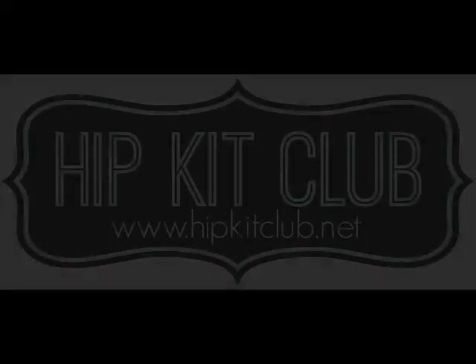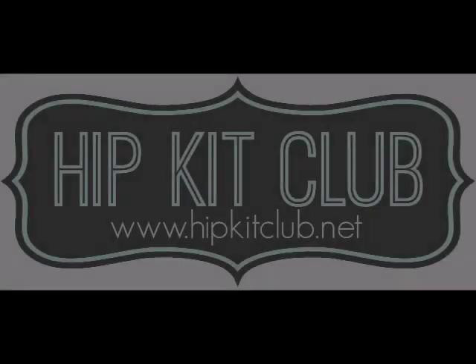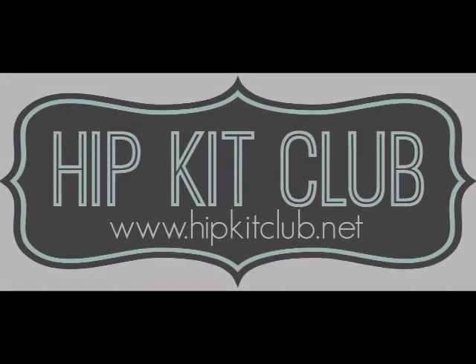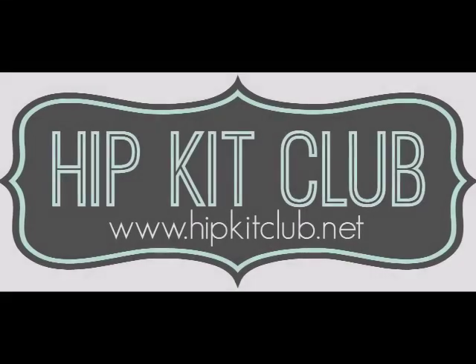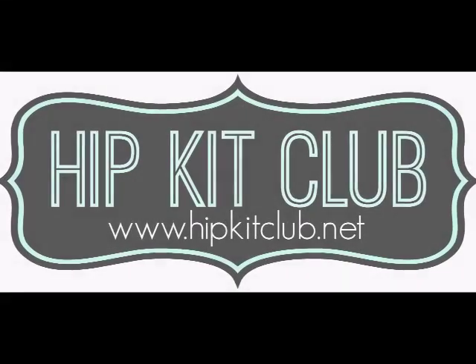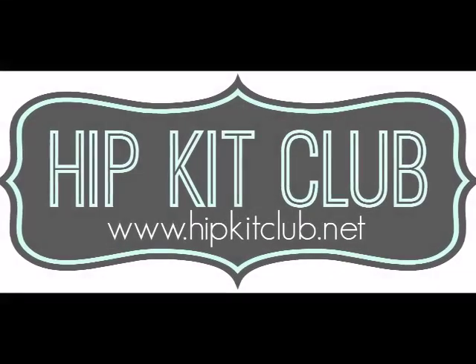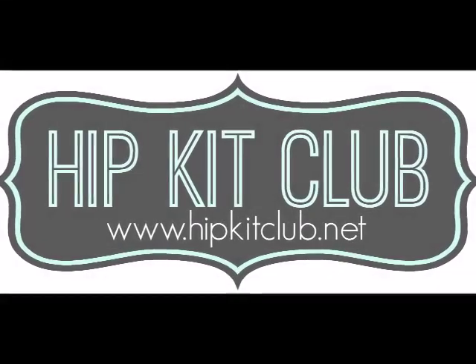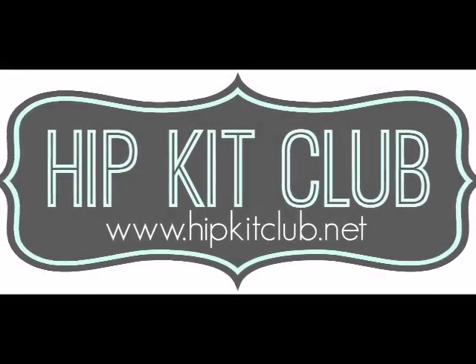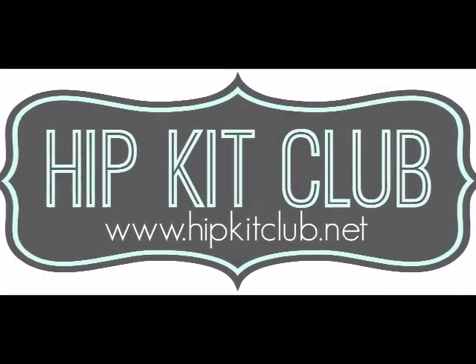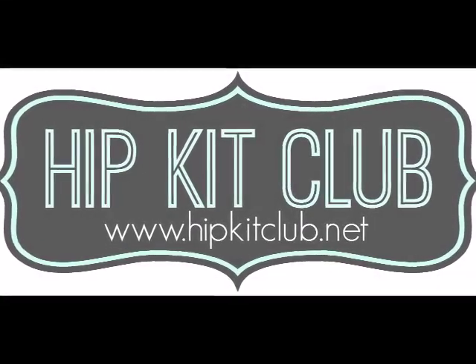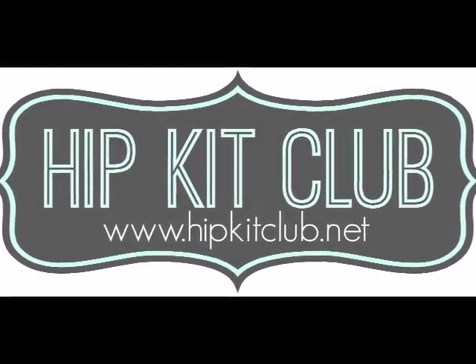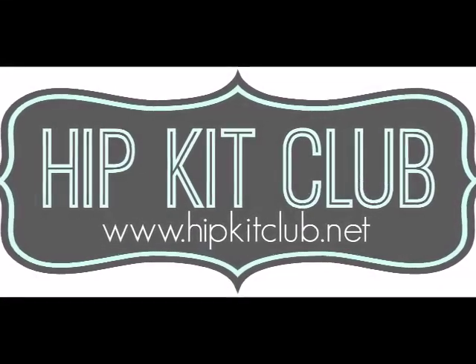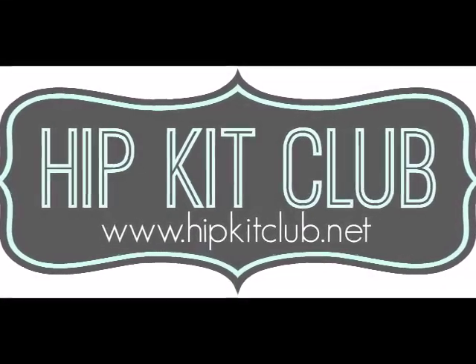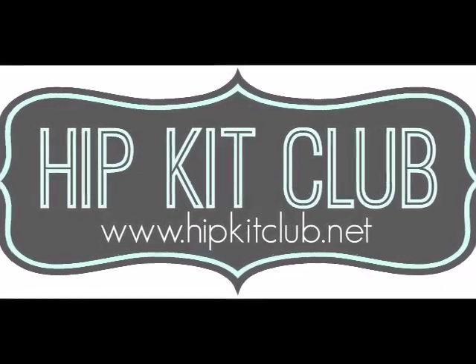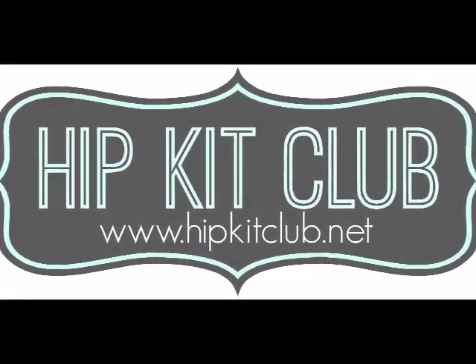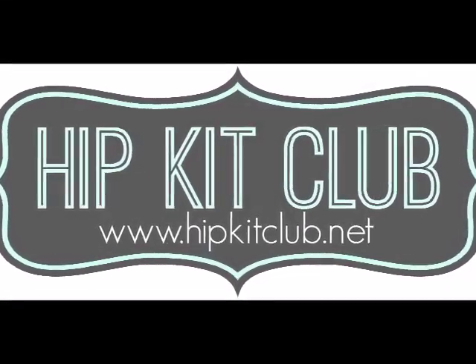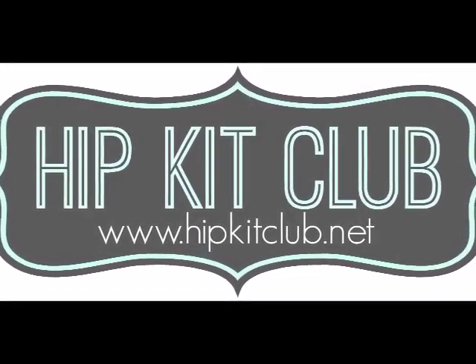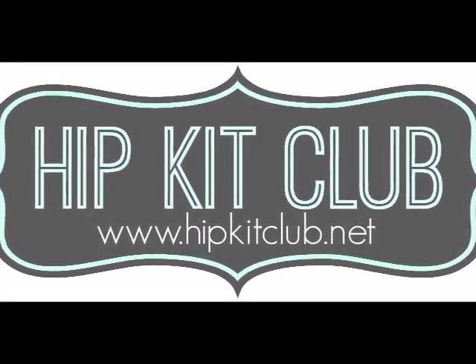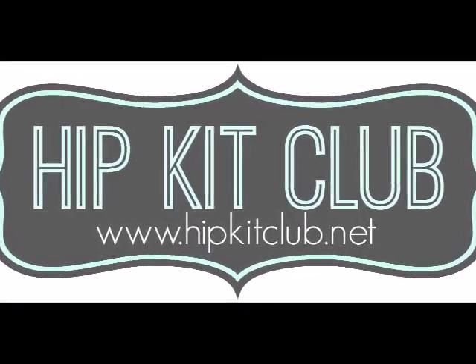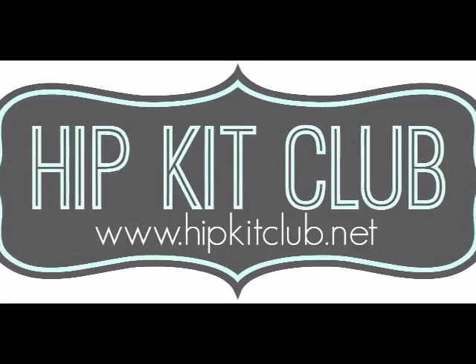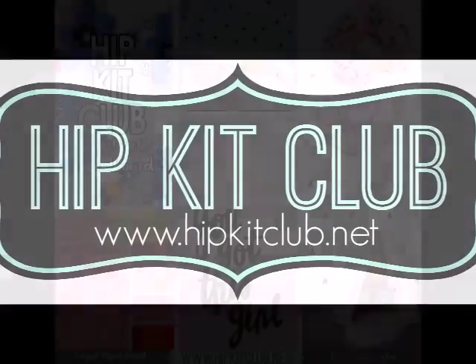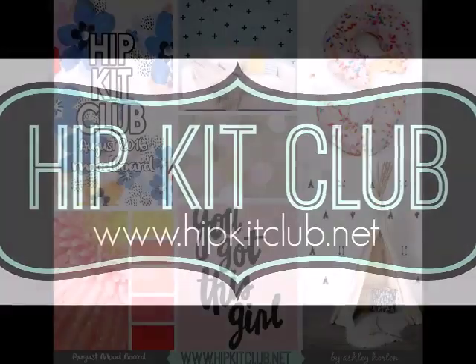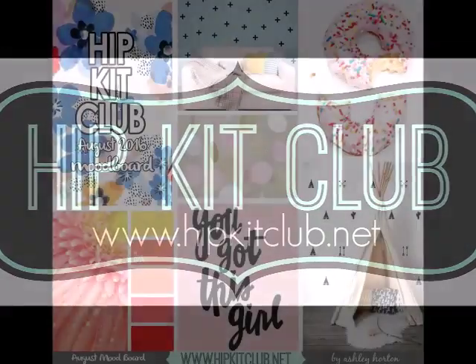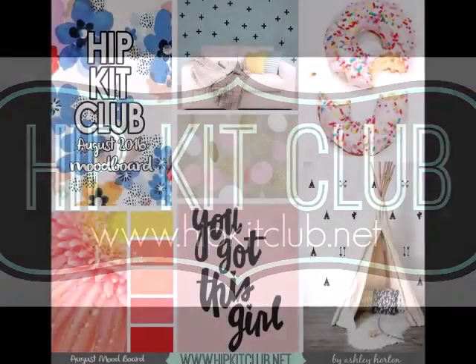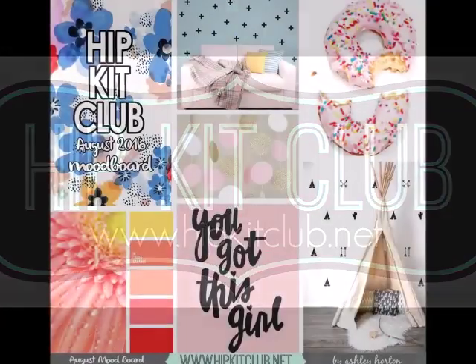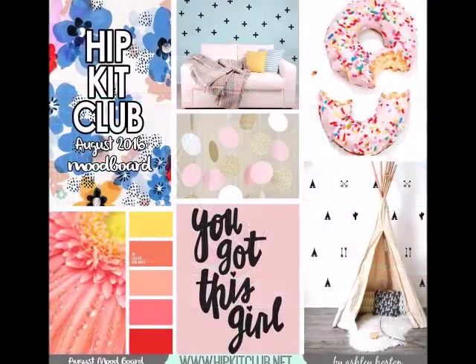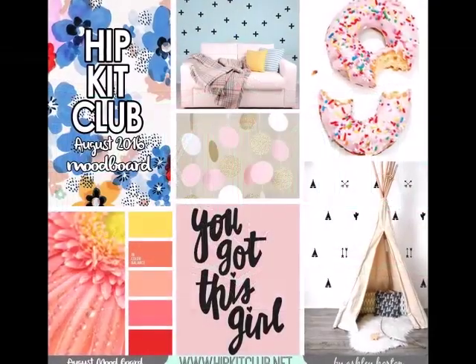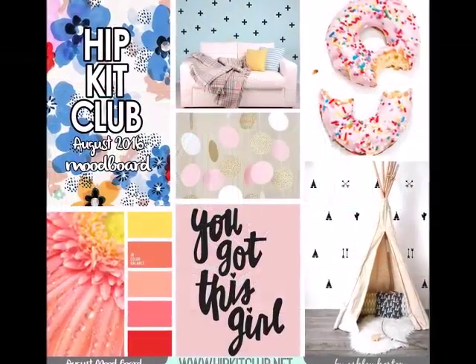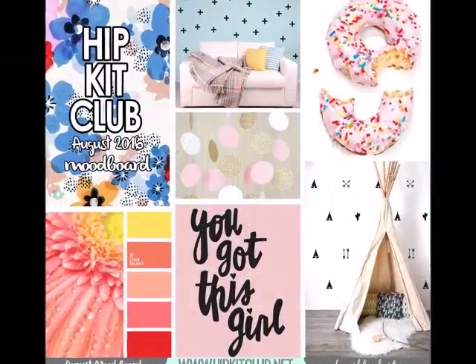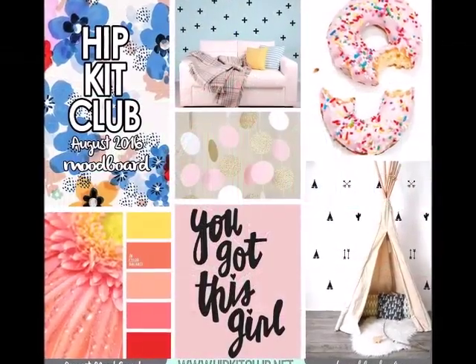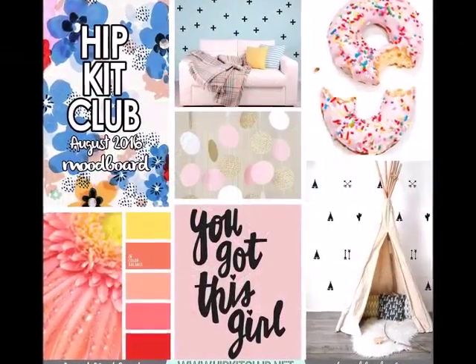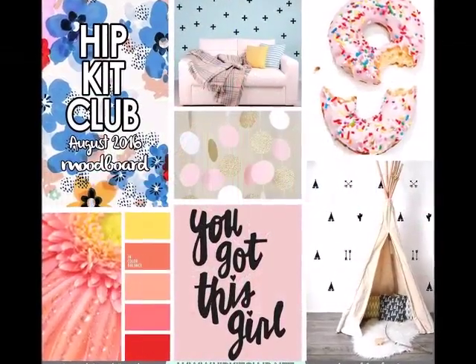Hi guys, Irit here with a new process video for Hip Kit Club, and today I am inspired by this mood board.